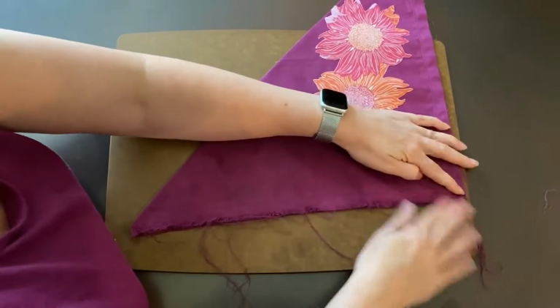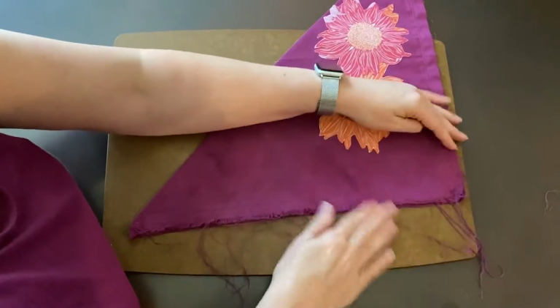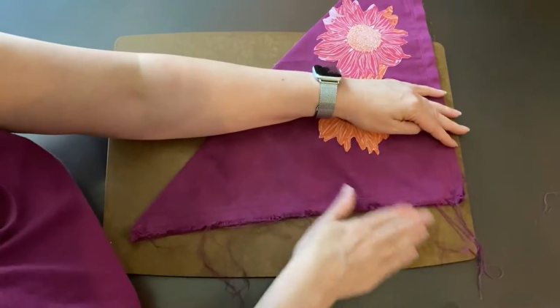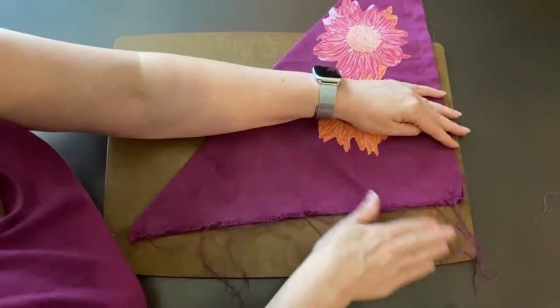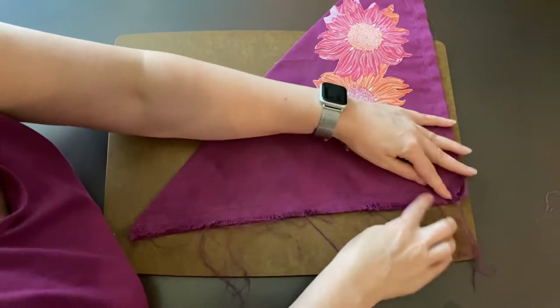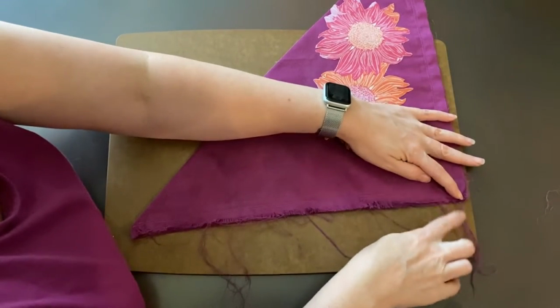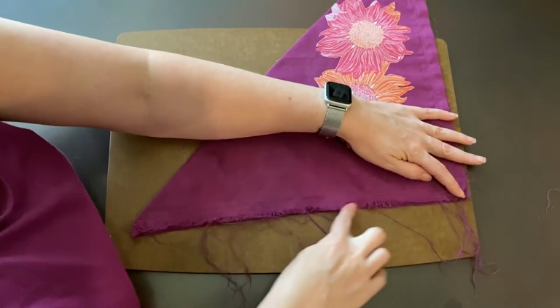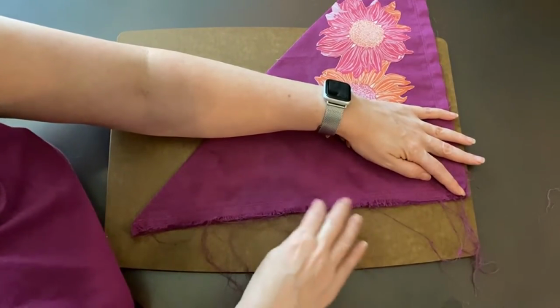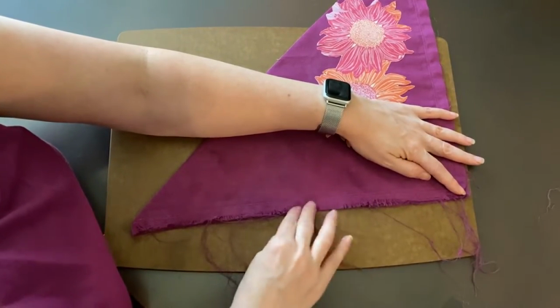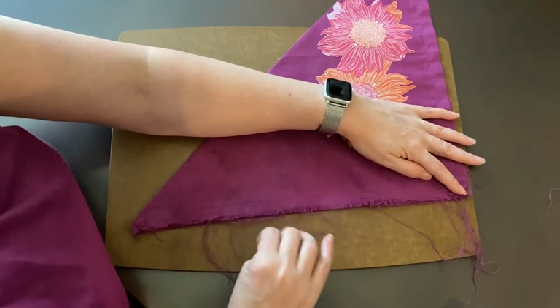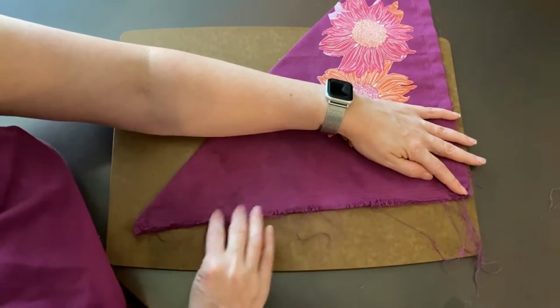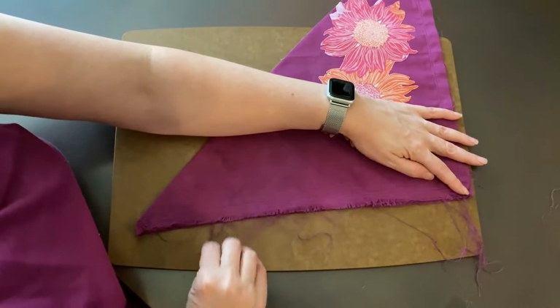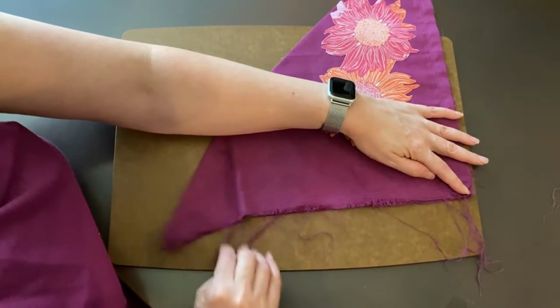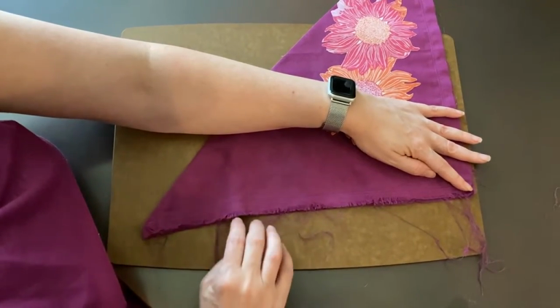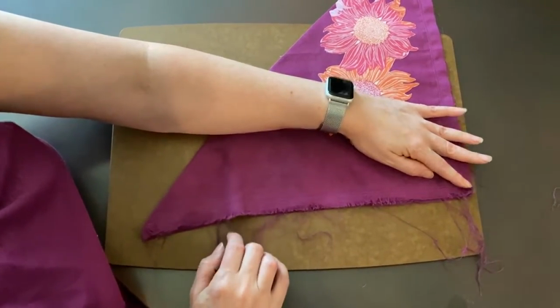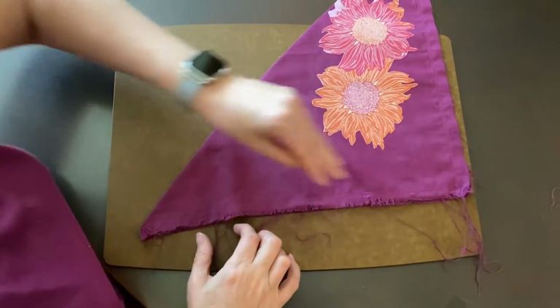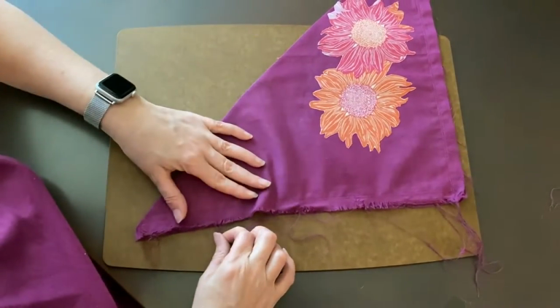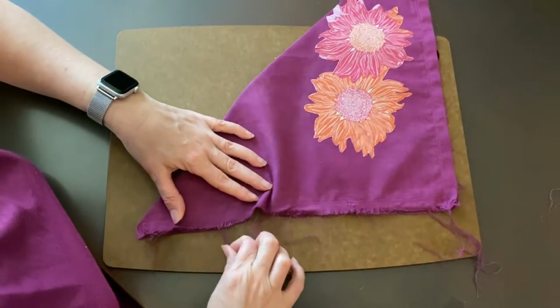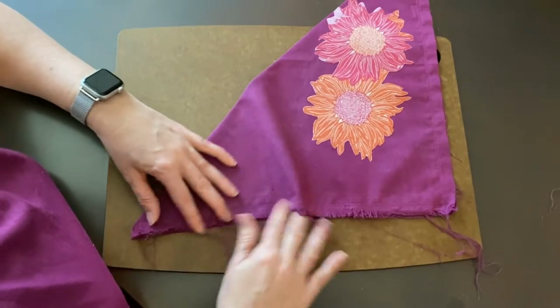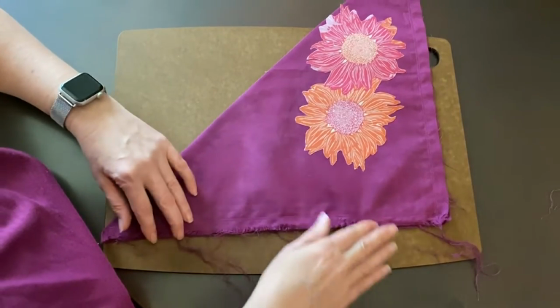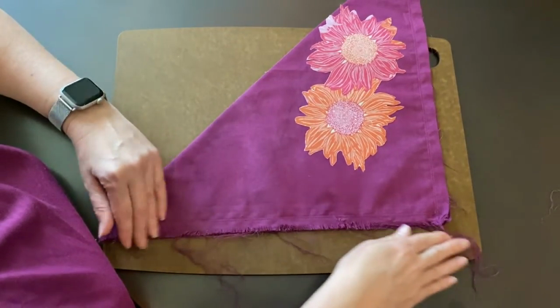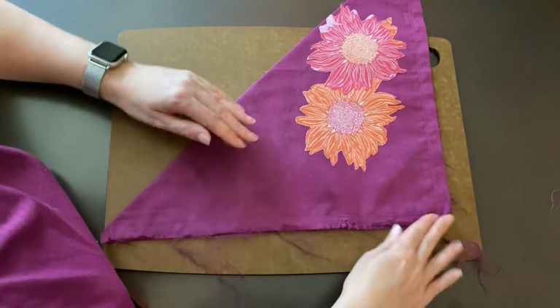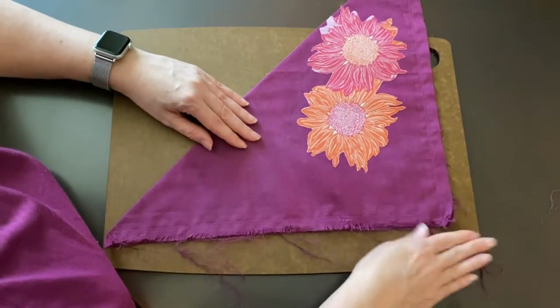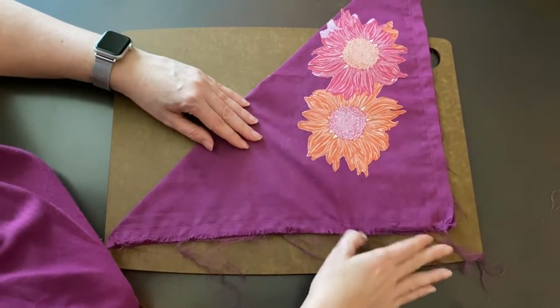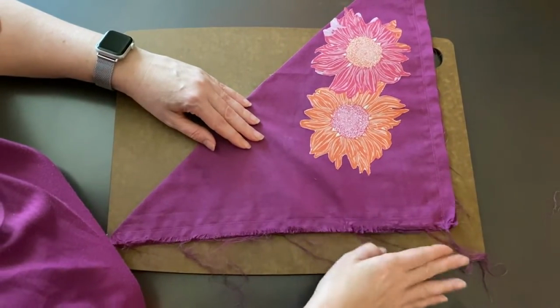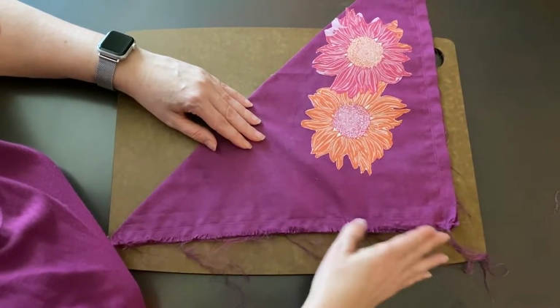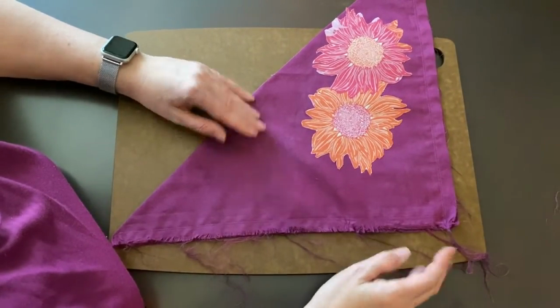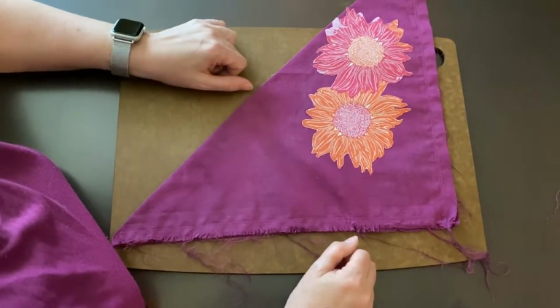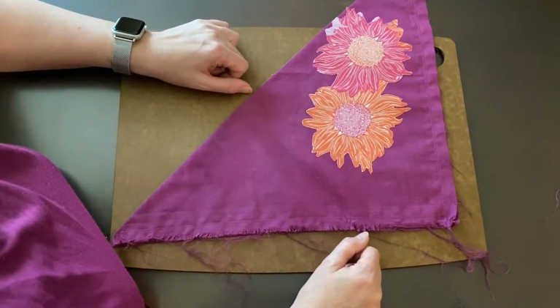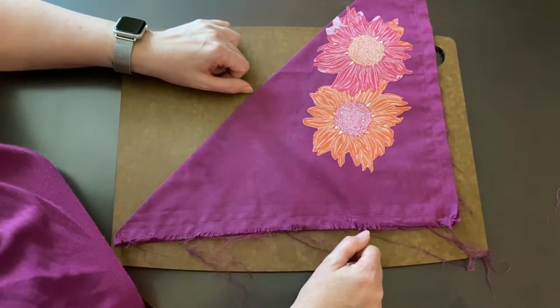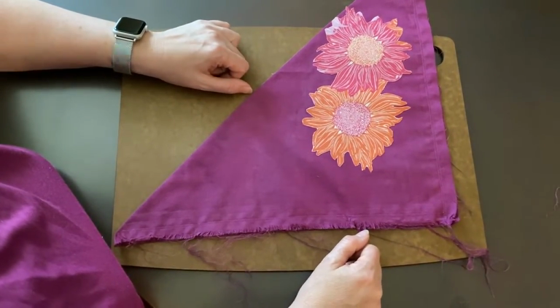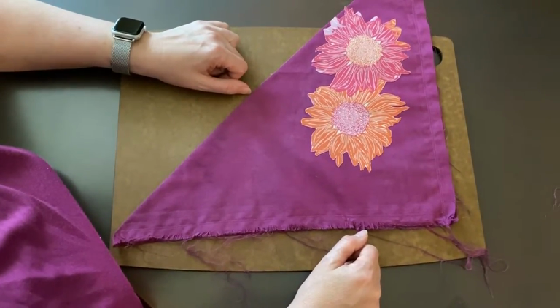Can you see the progress I'm making already and how fast that was? I'm going to get my scissors and trim some of this off and keep going and then I'll show you the finished product.